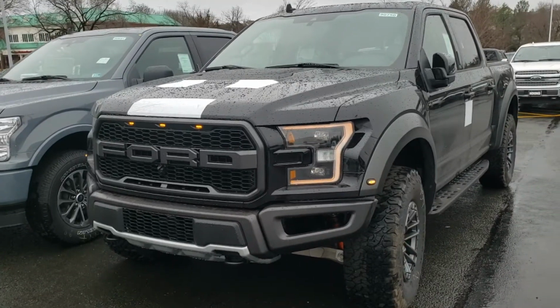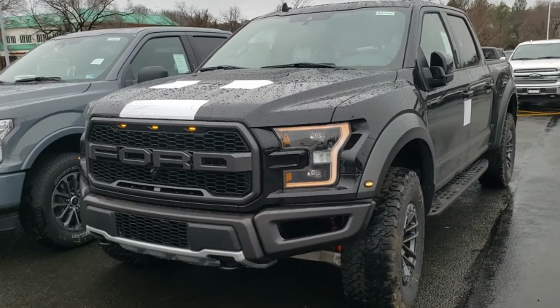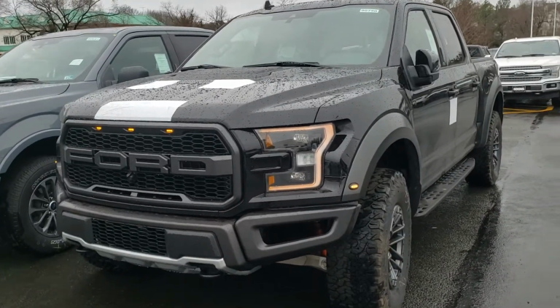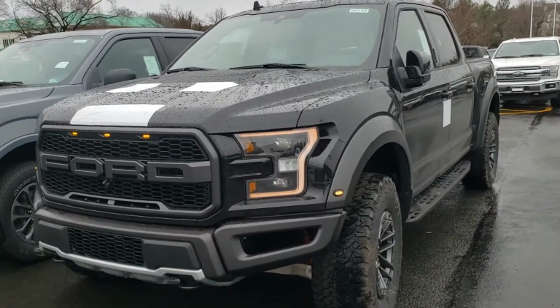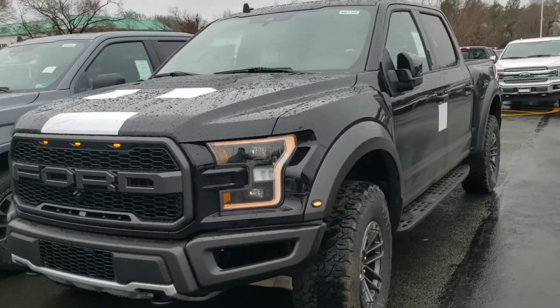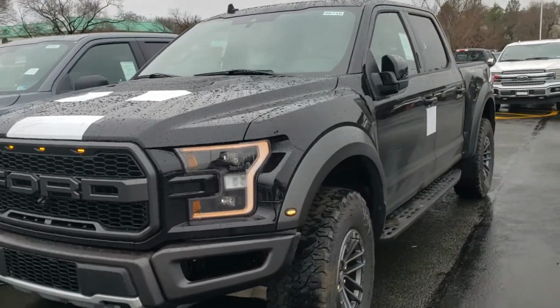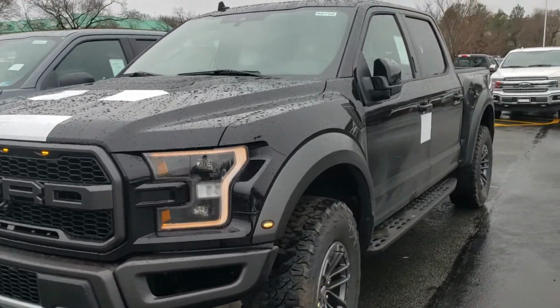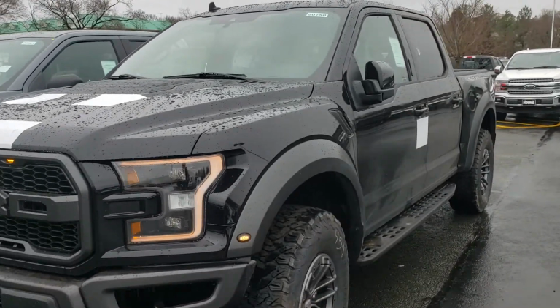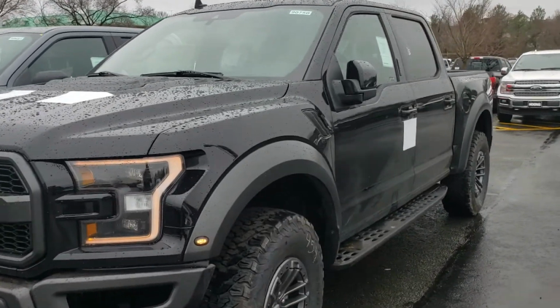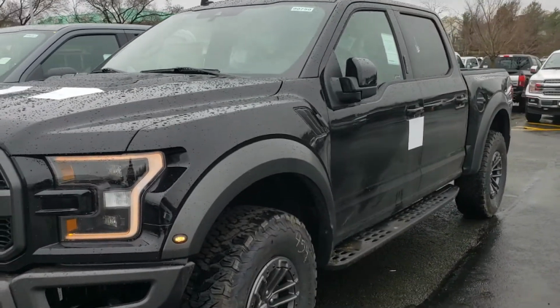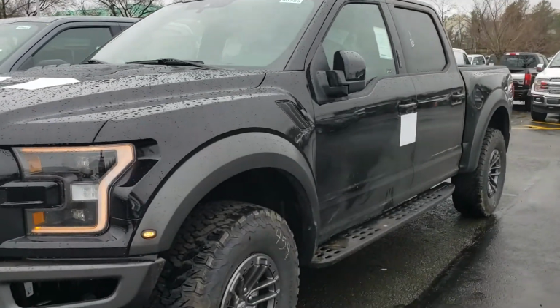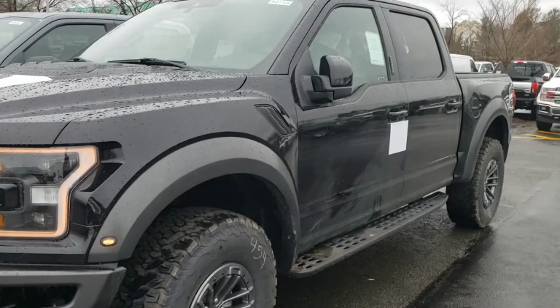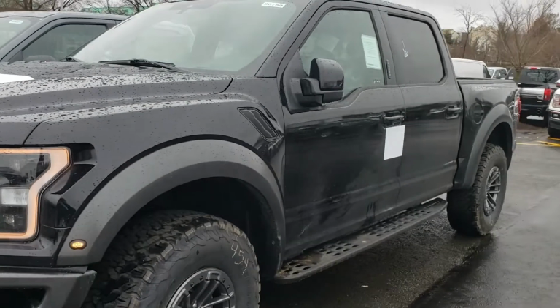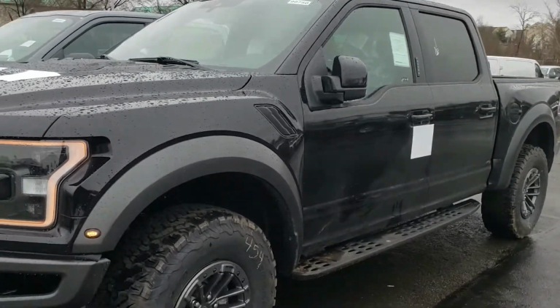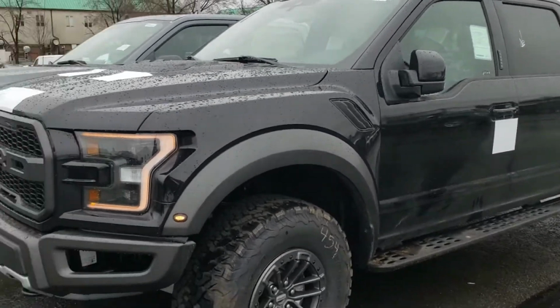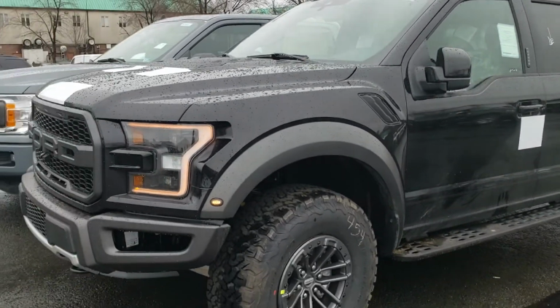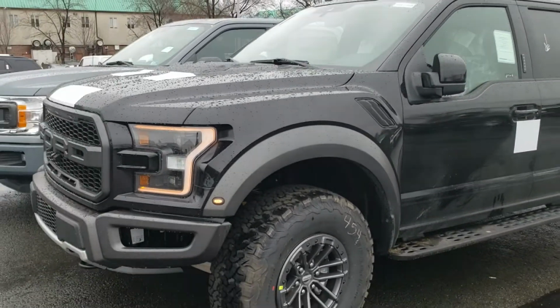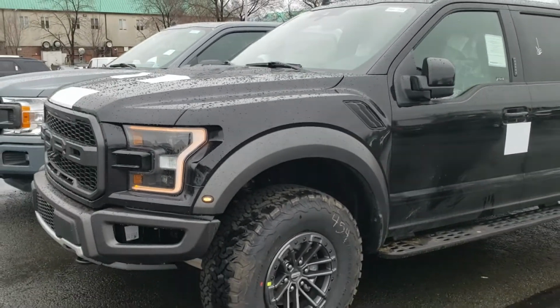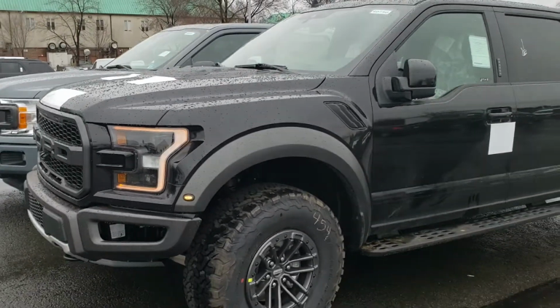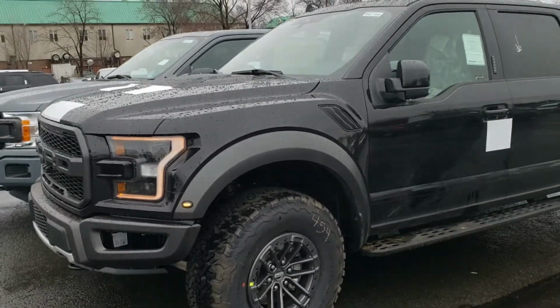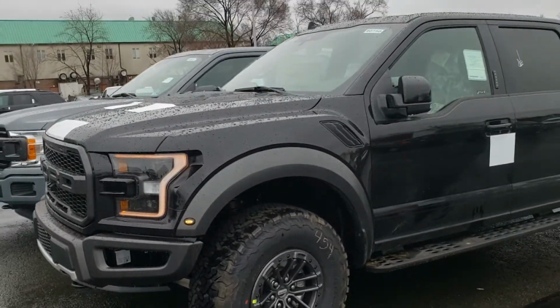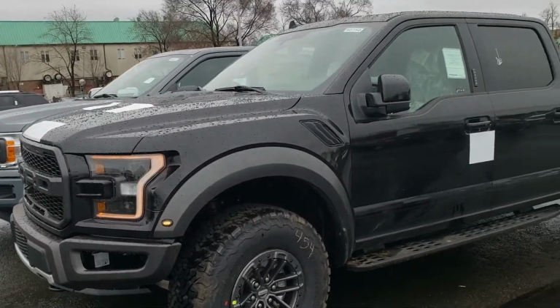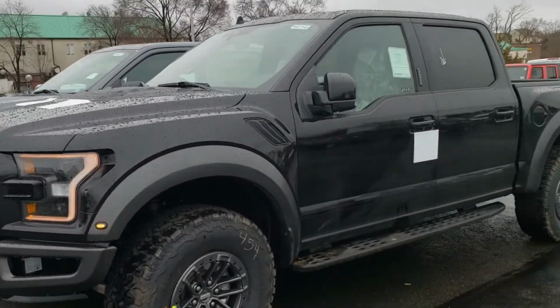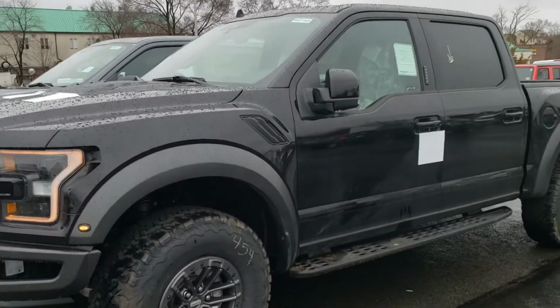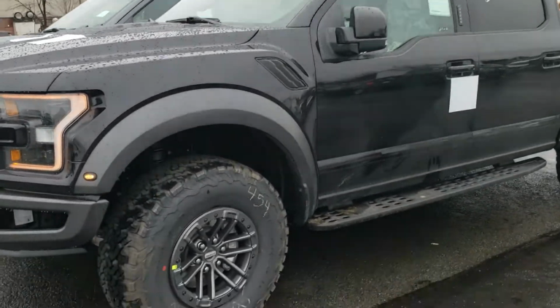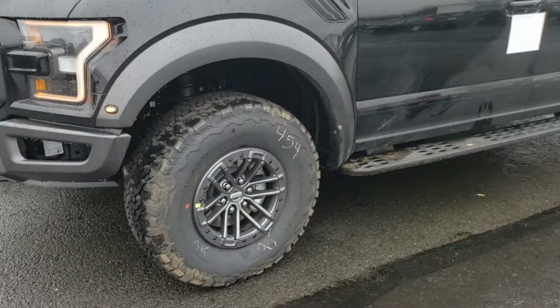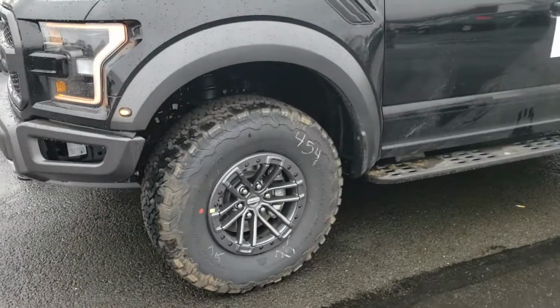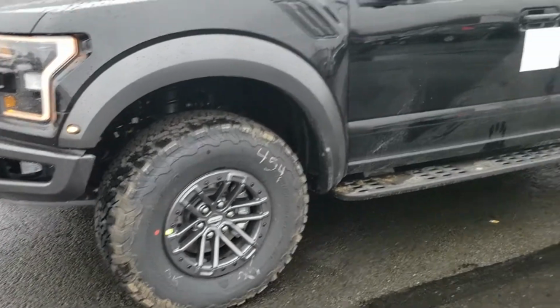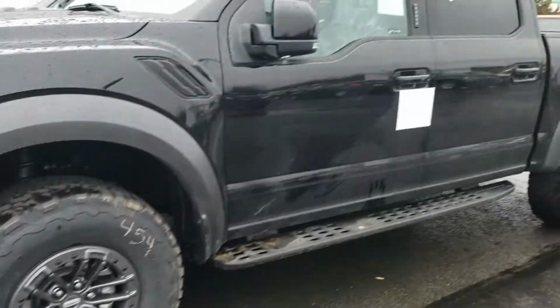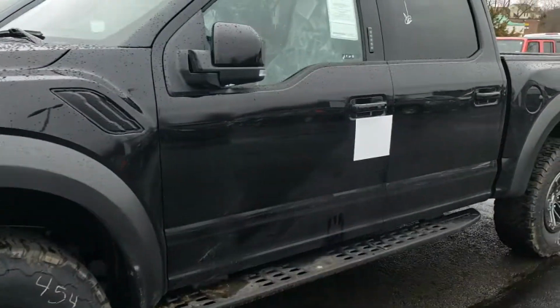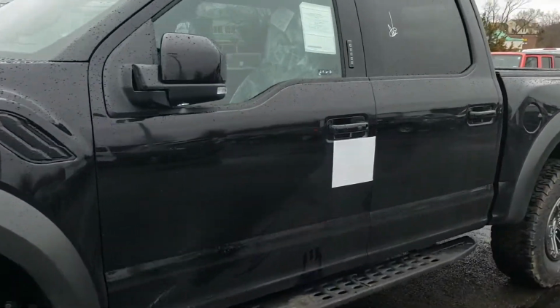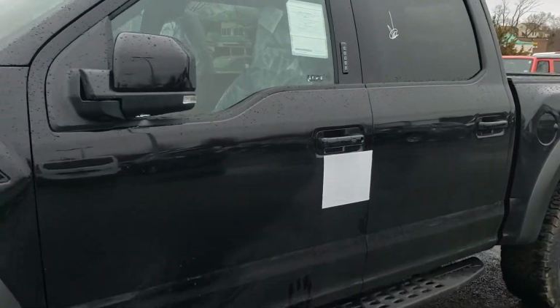Hey William, this is Ethan the internet sales manager here at Coons Sterling Forge. We just had a 2019 Agate Black Raptor come in — it's an 802A package with the B-Lock wheels, and it just got delivered to us yesterday.